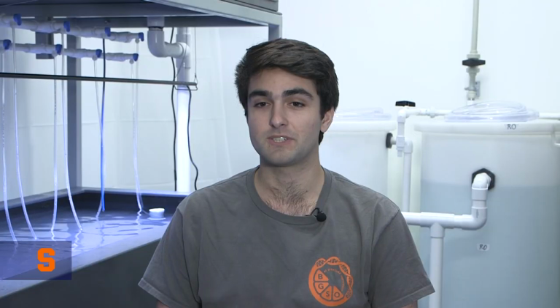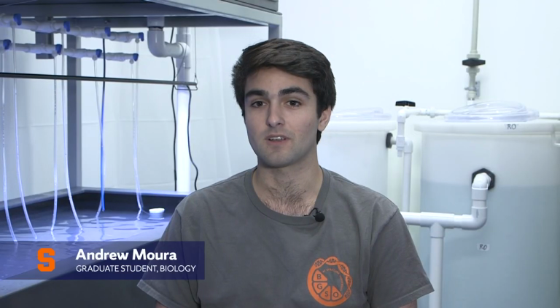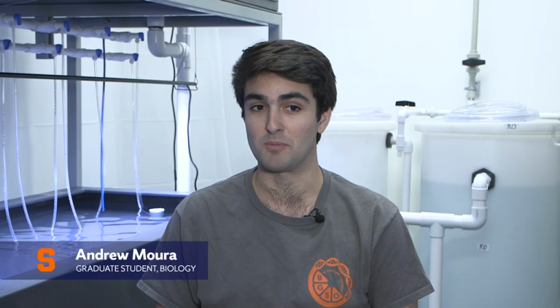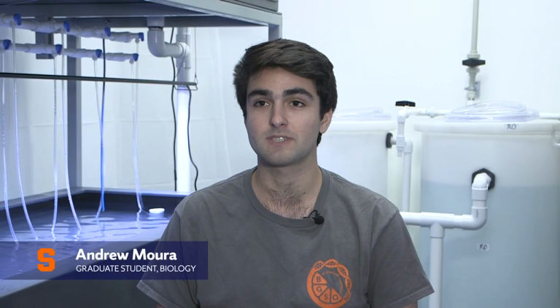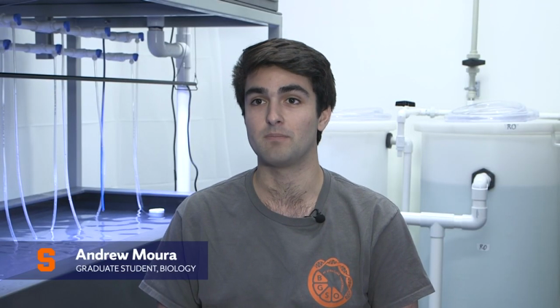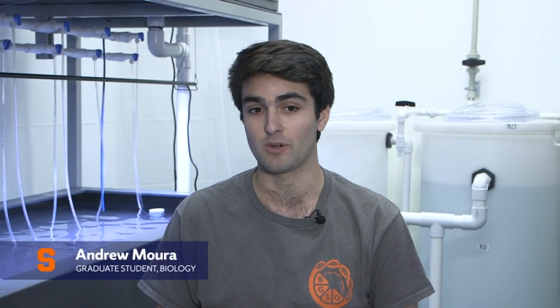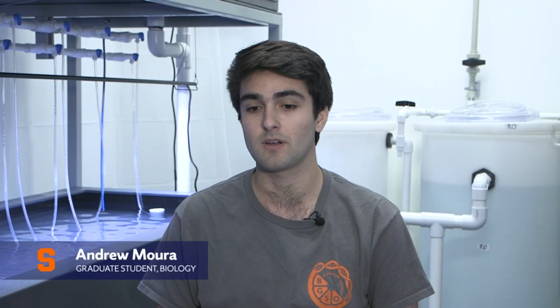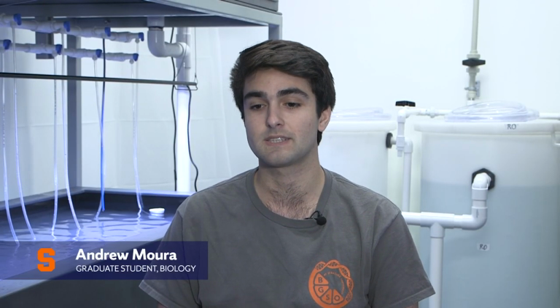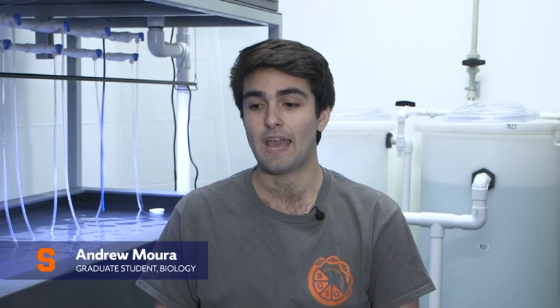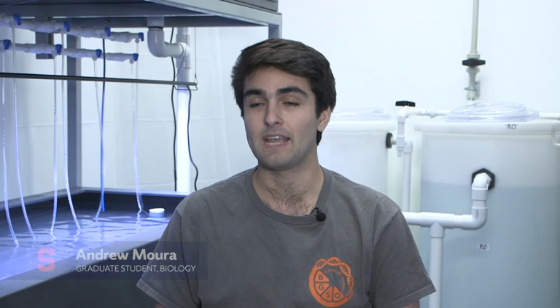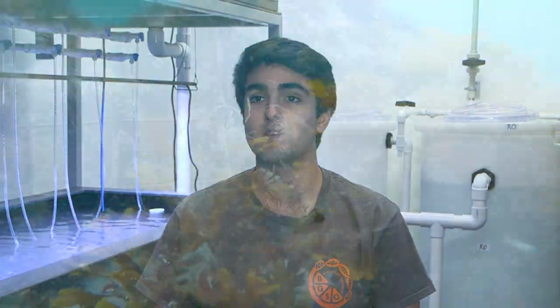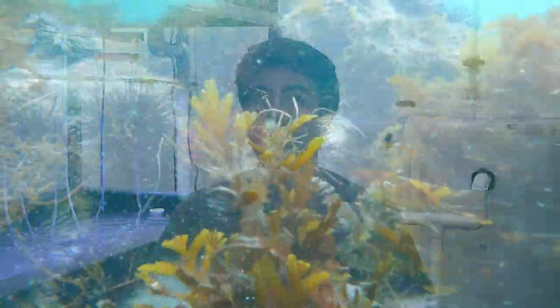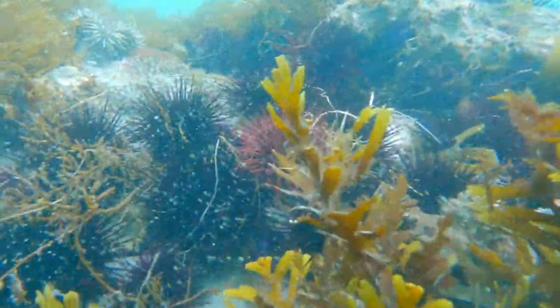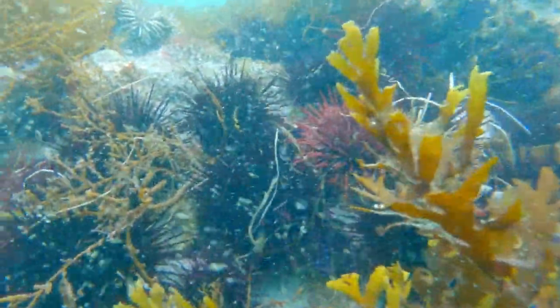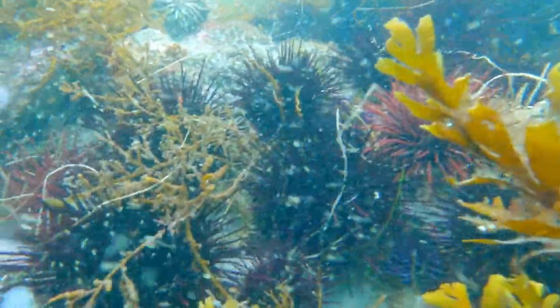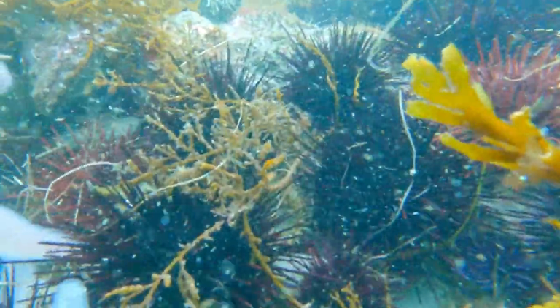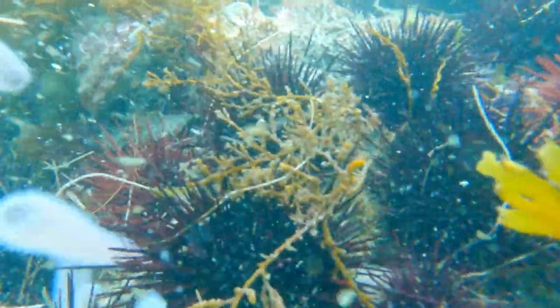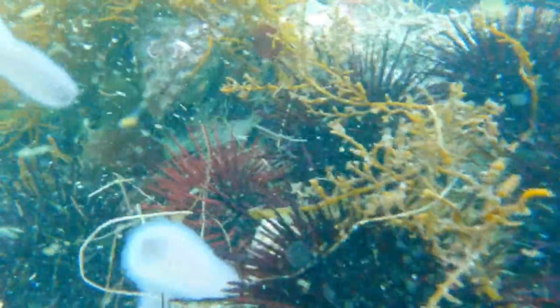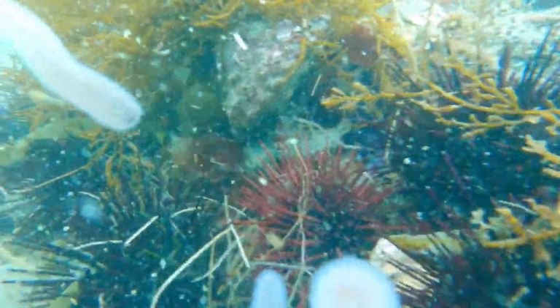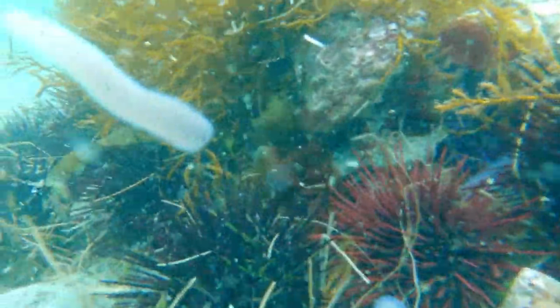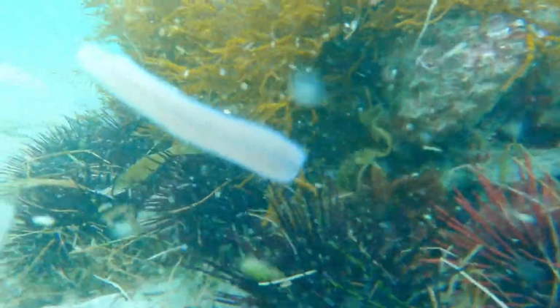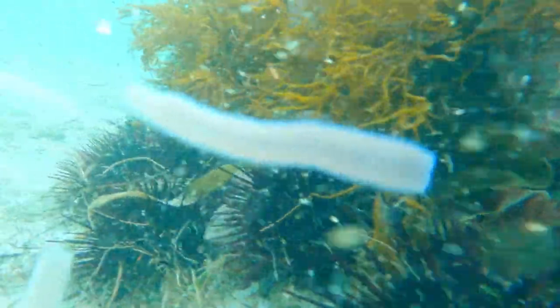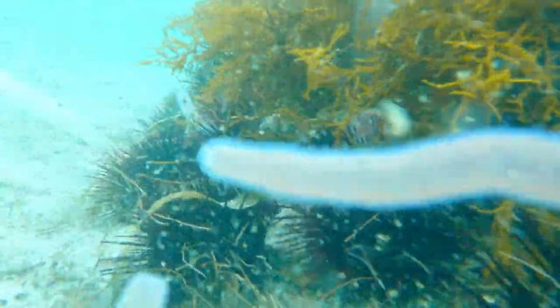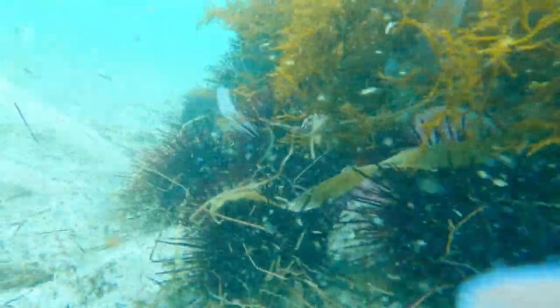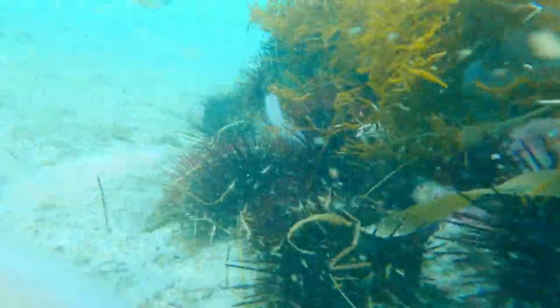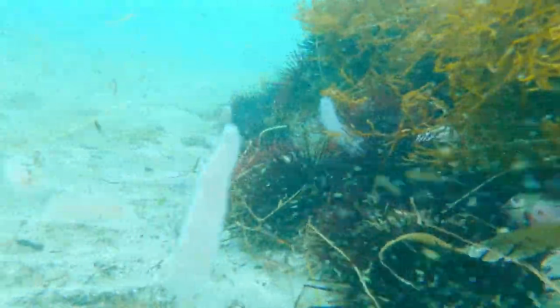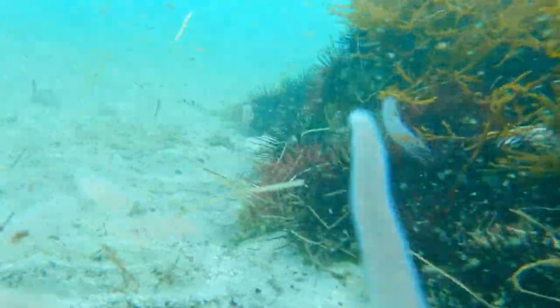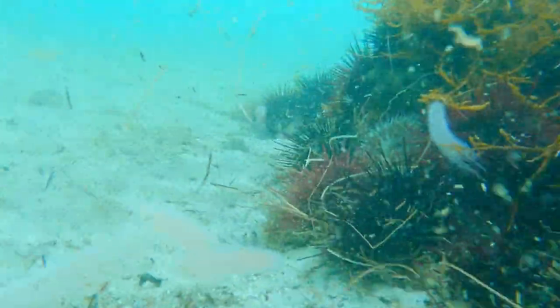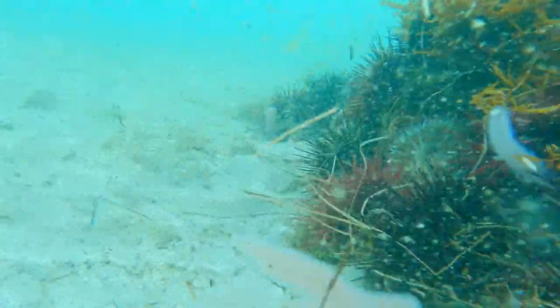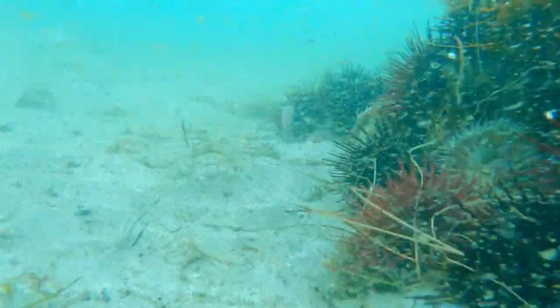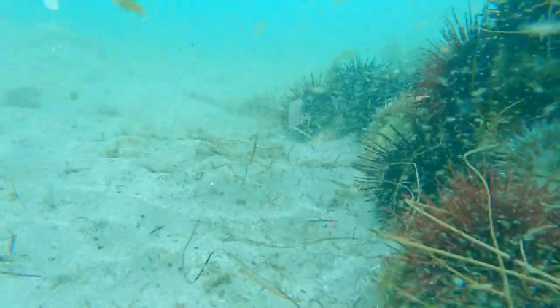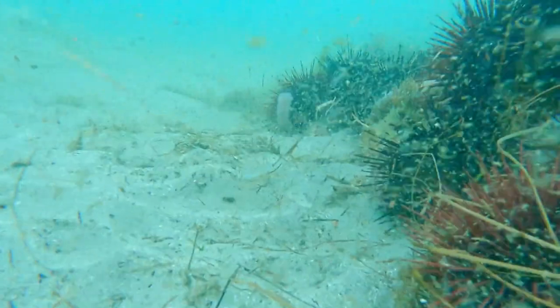Sea urchins are herbivores — the majority of them are, at least. In a lot of marine ecosystems they're very important herbivores. In kelp forests and in coral reefs, they play a very big role in managing algal populations.